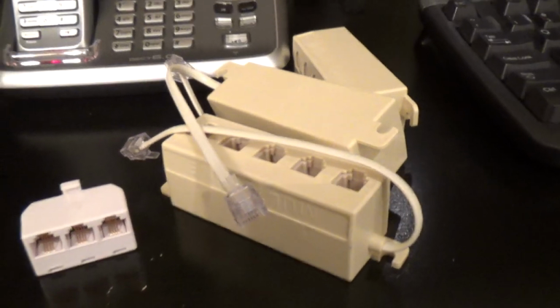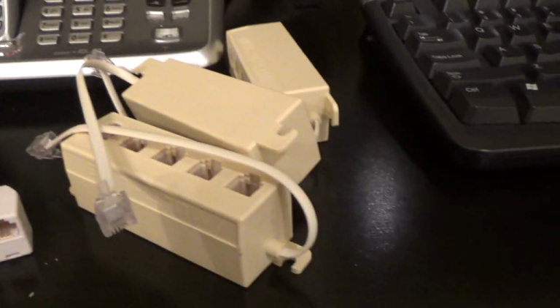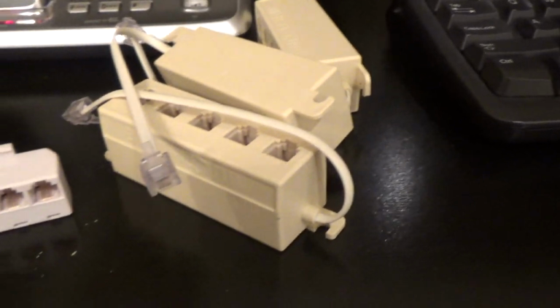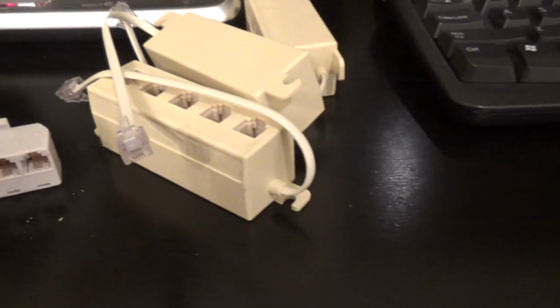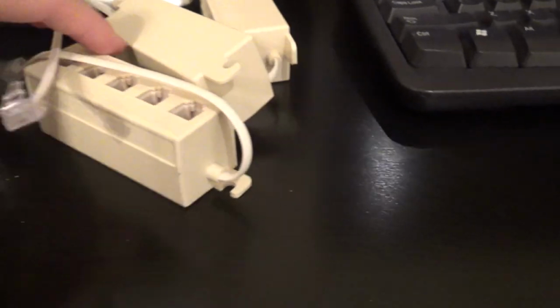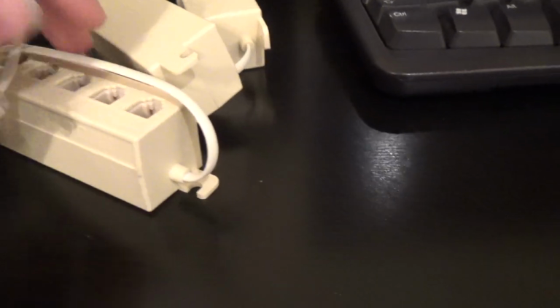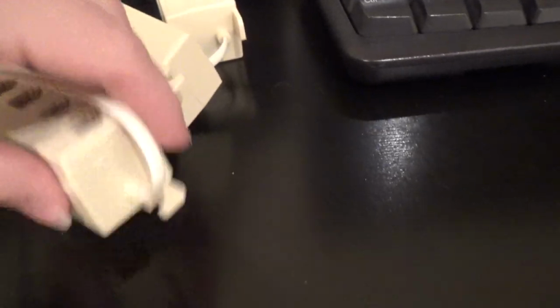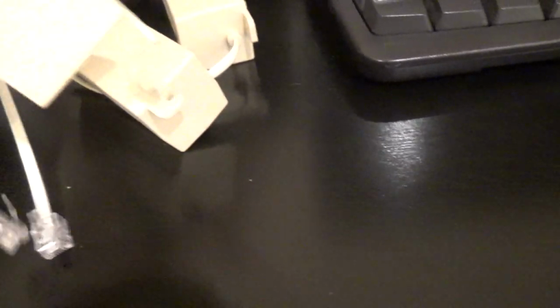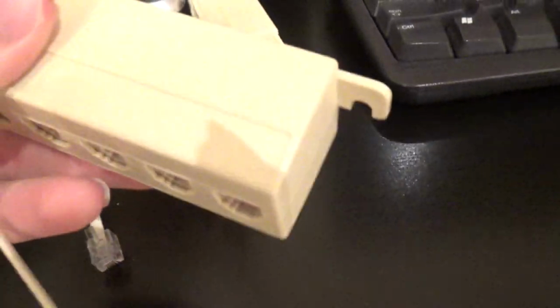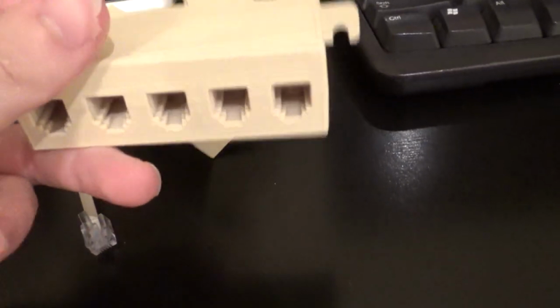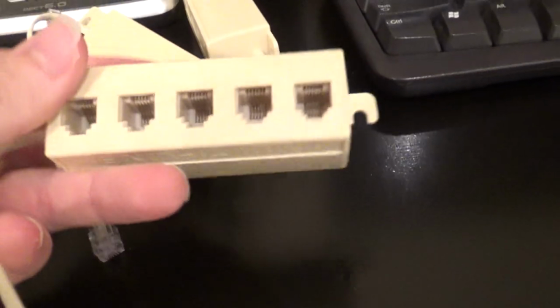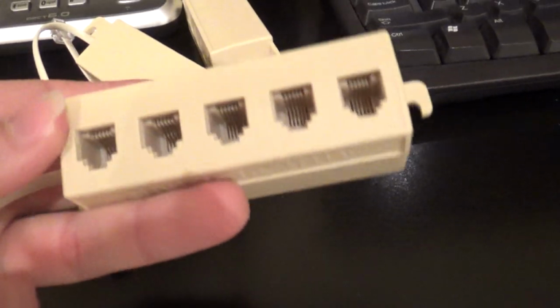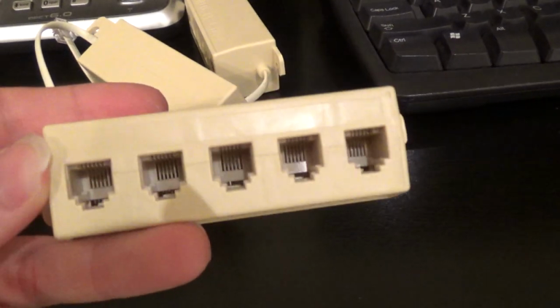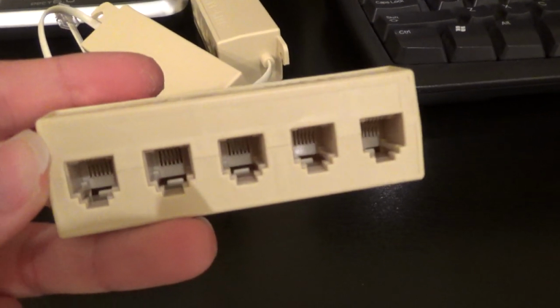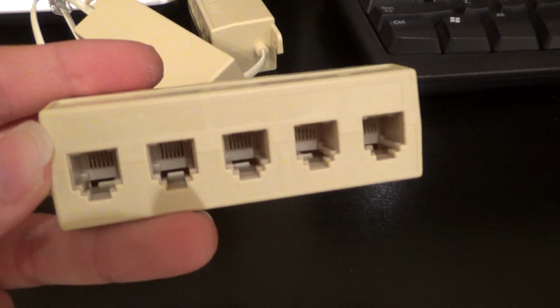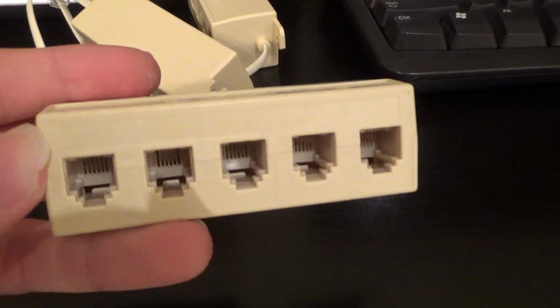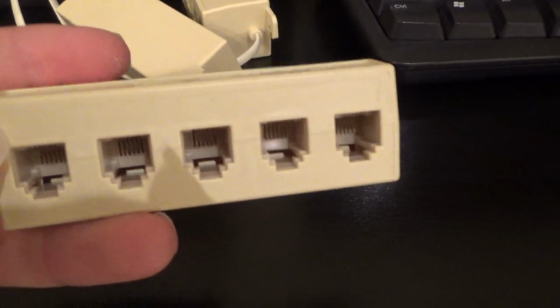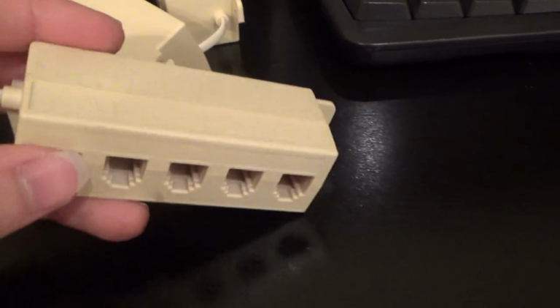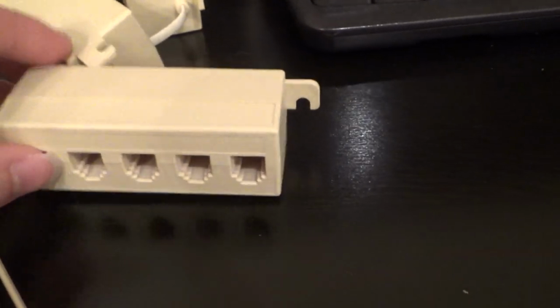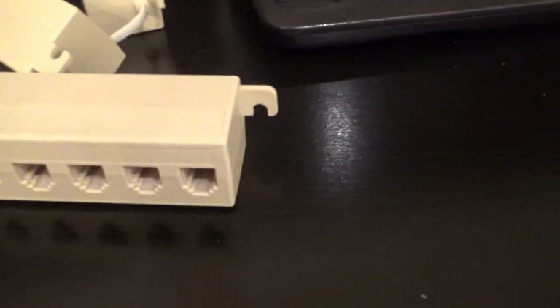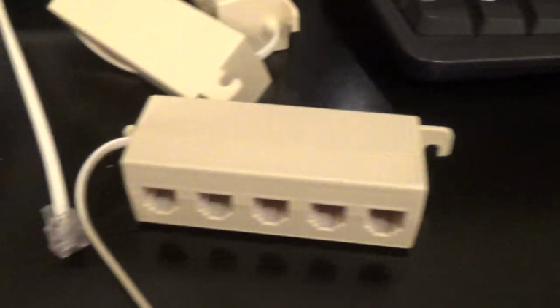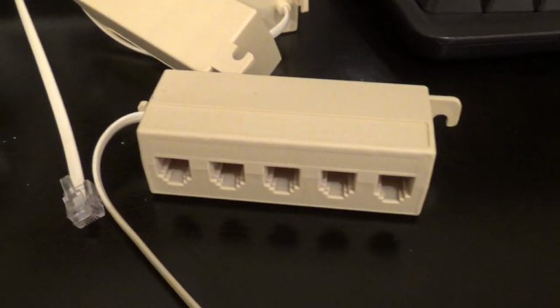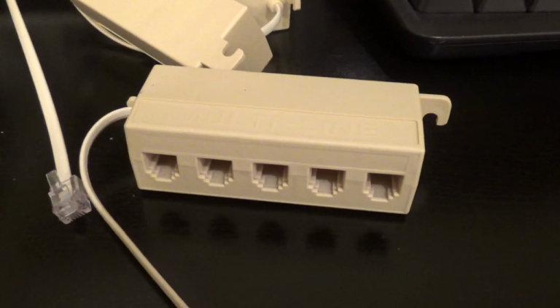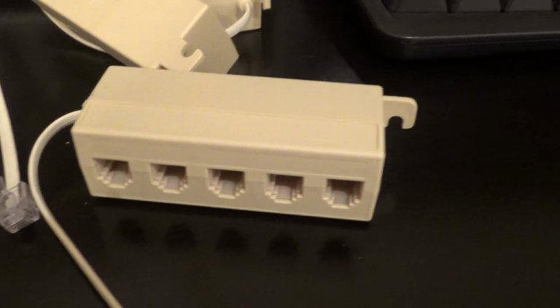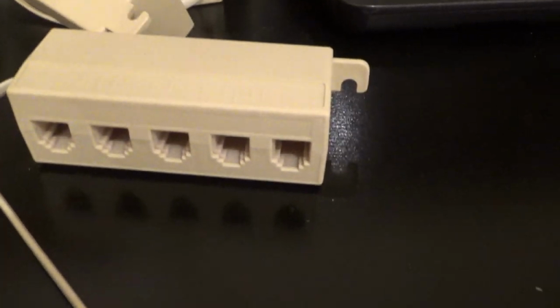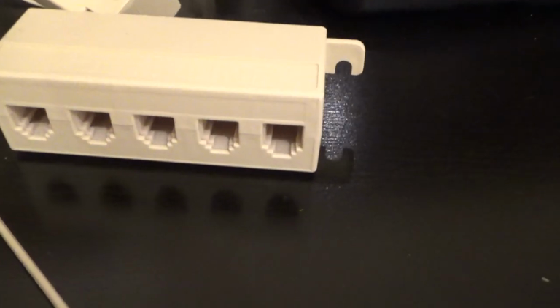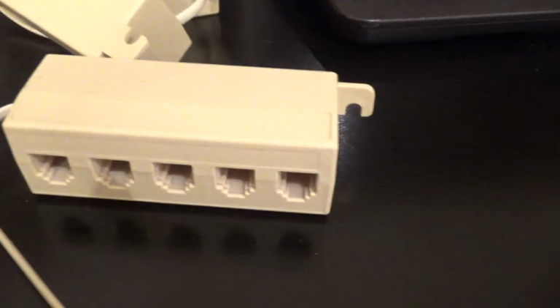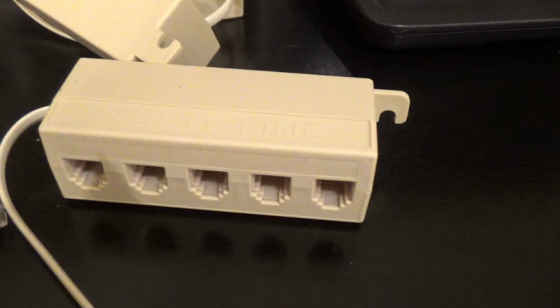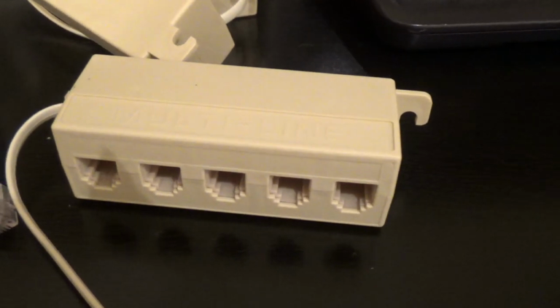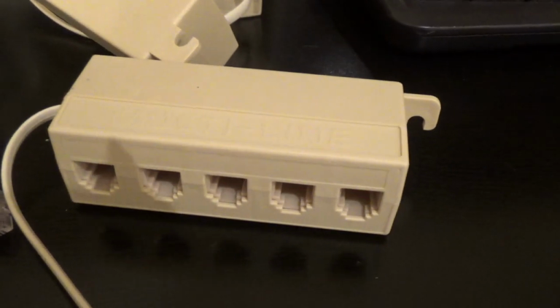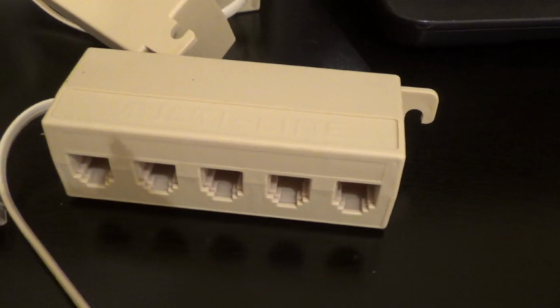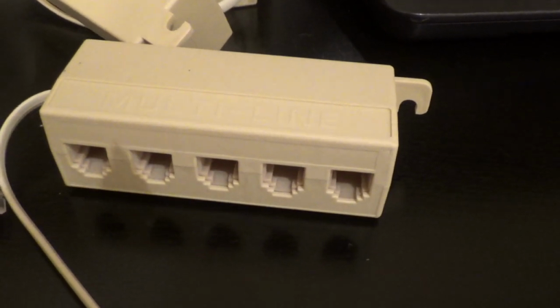I got these the other day. These are five-line telephone splitters, and I got these for about $1.50 a piece.